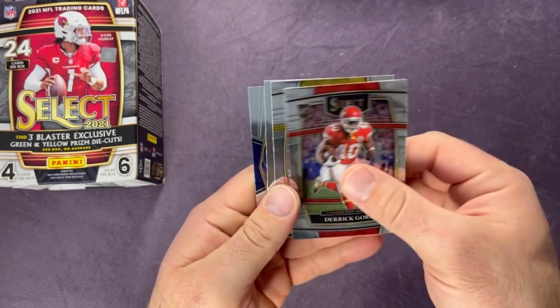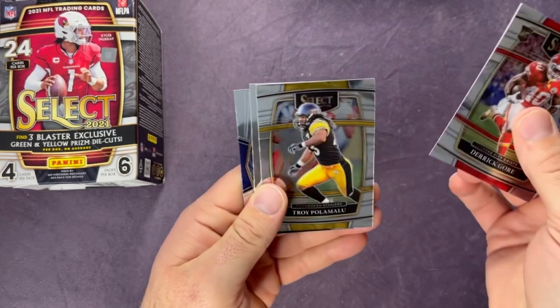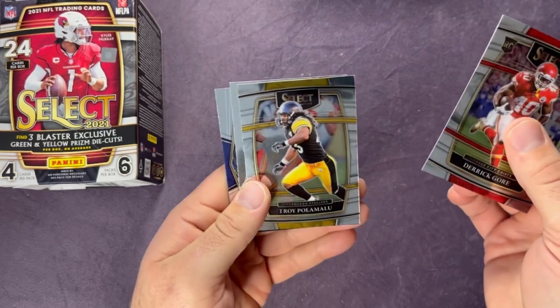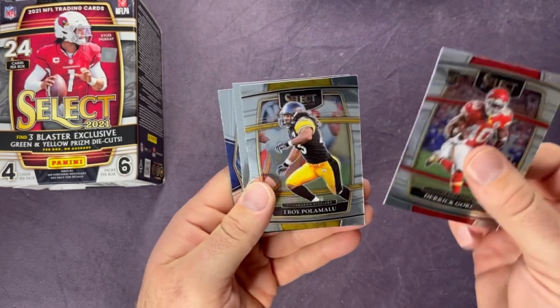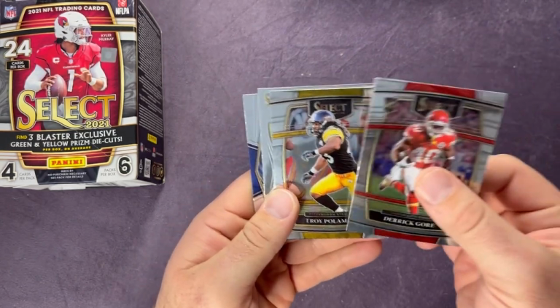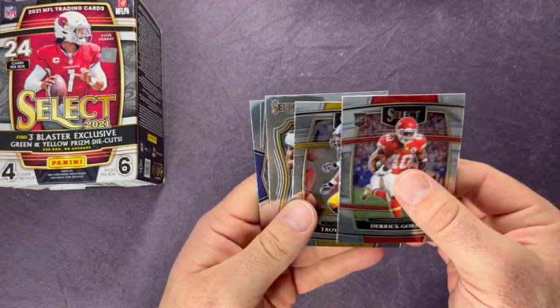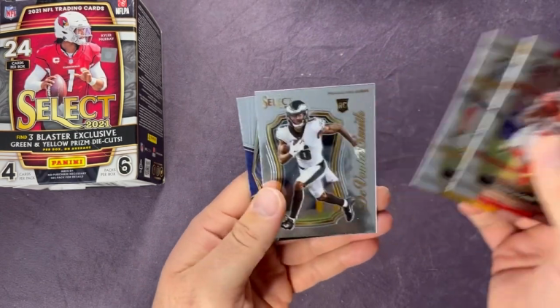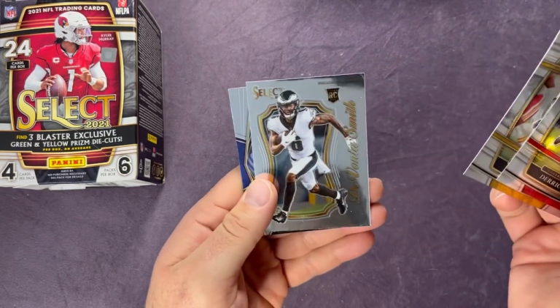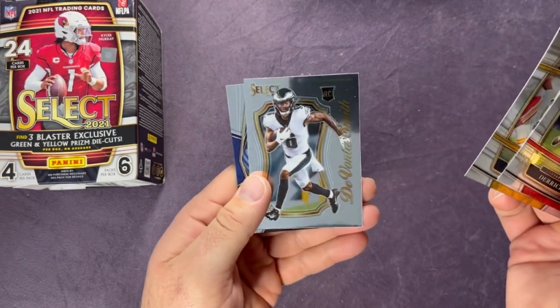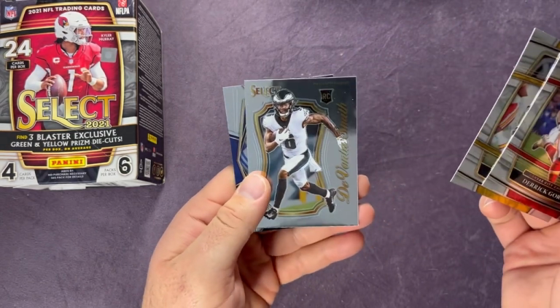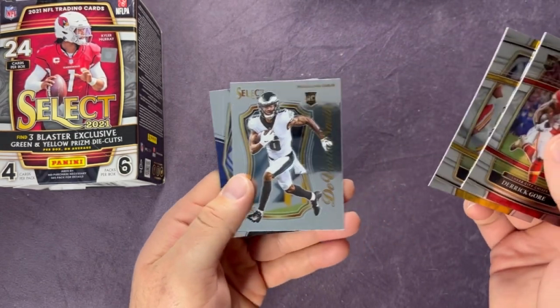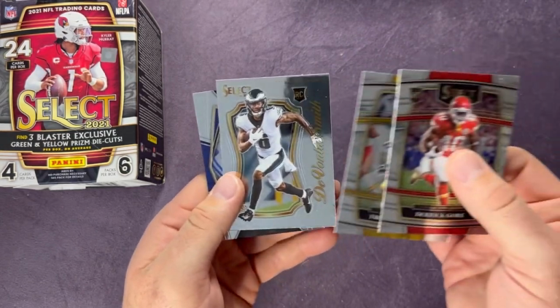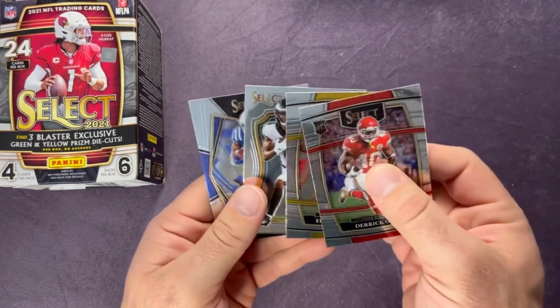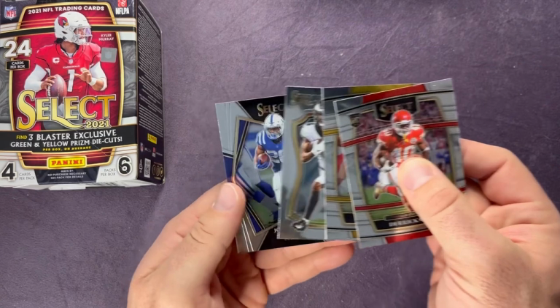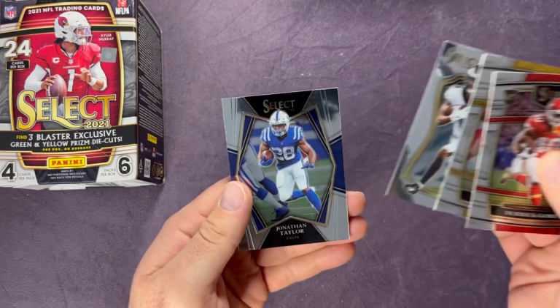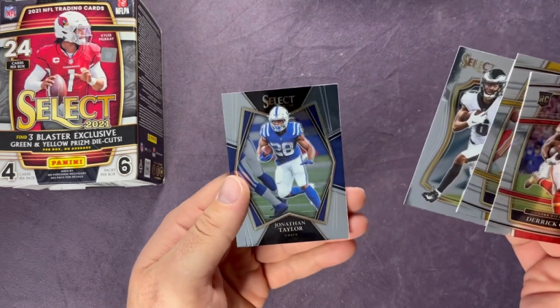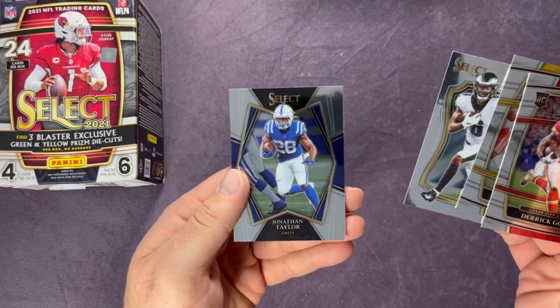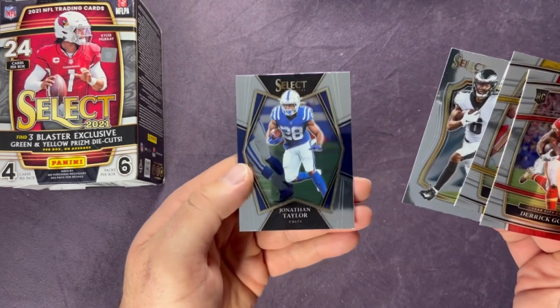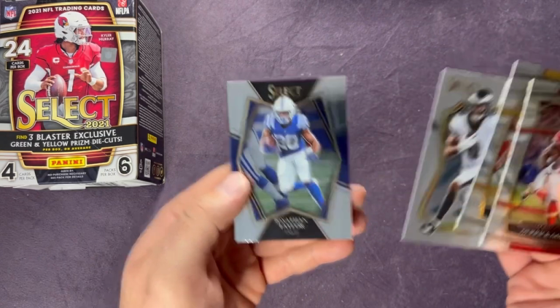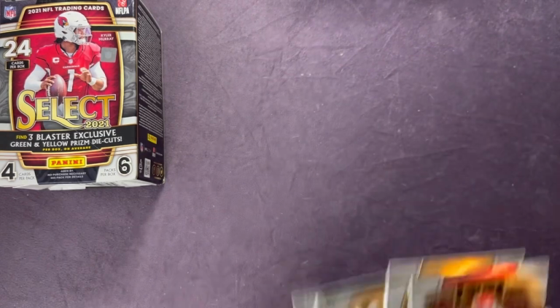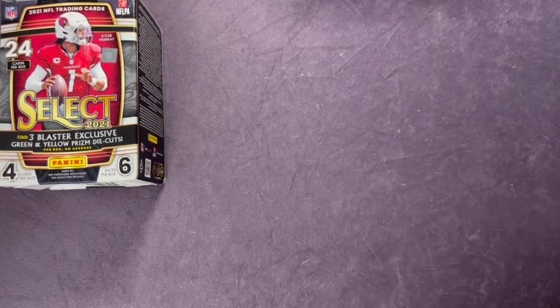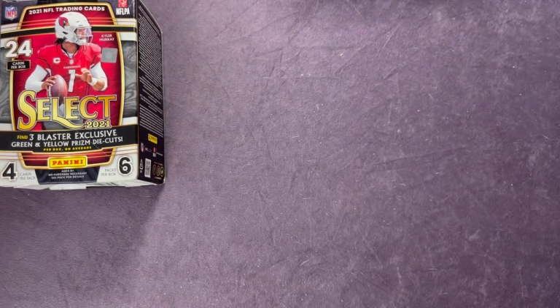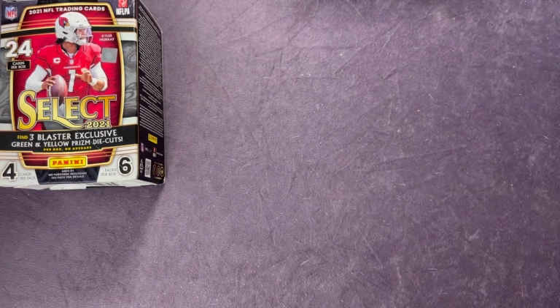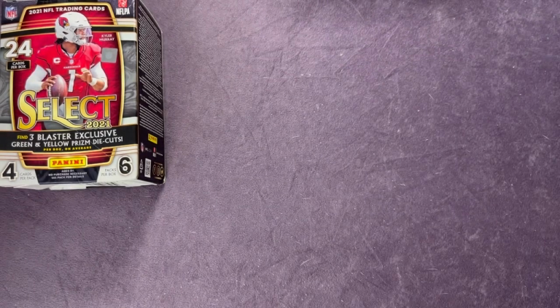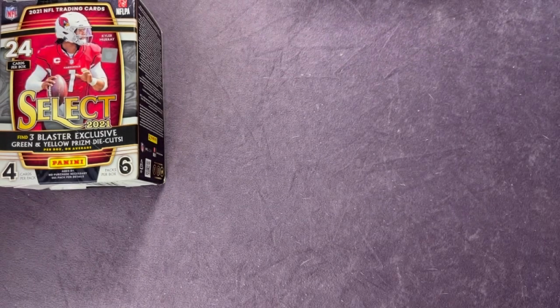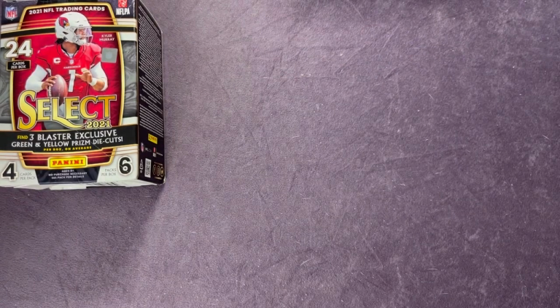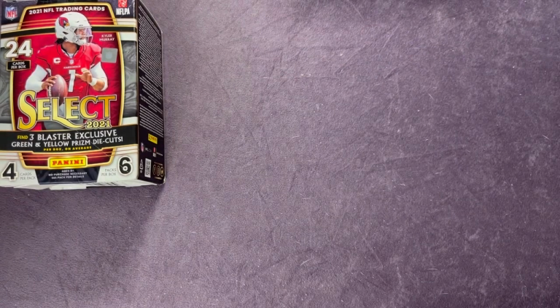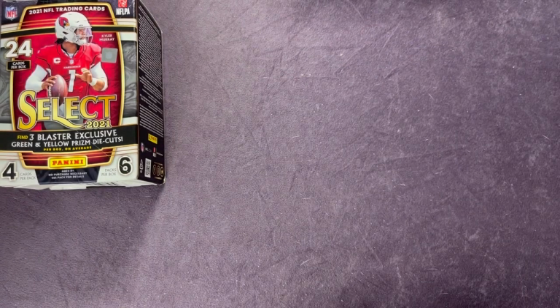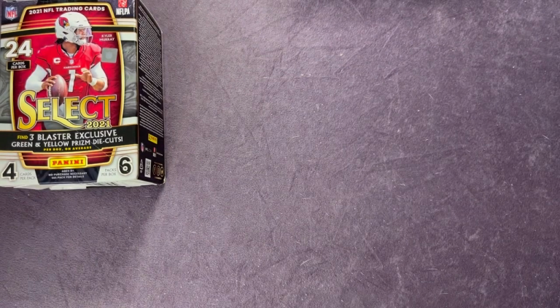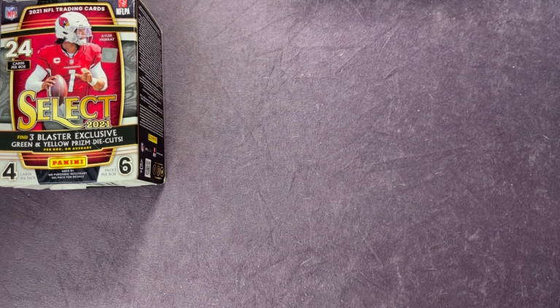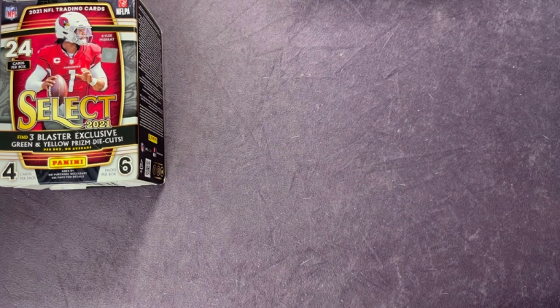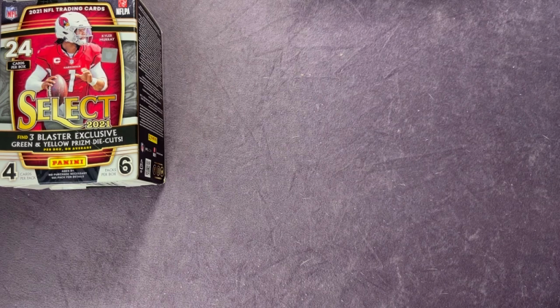Last pack — Derrick Gore, Troy Polamalu, DeVonta Smith, and ending with a Jonathan Taylor on the Premier Level. We got some awesome pulls — let's cut into that video right now.